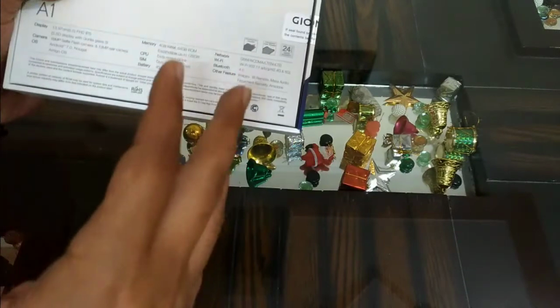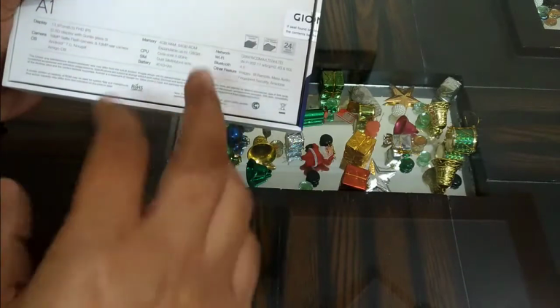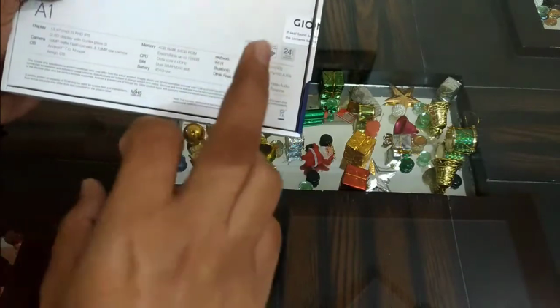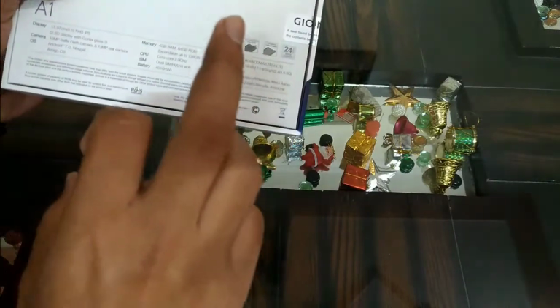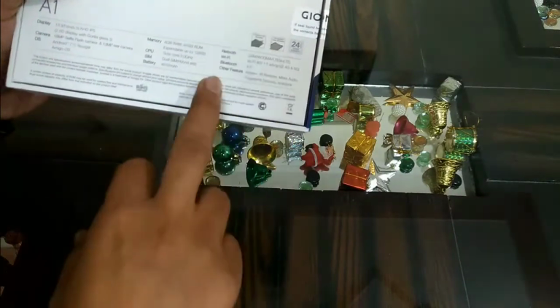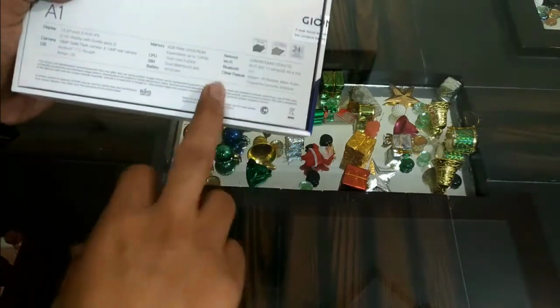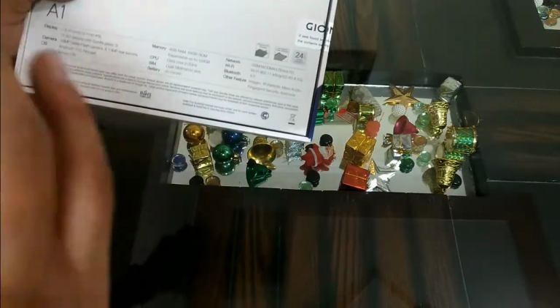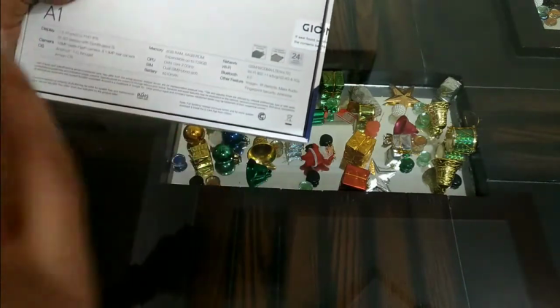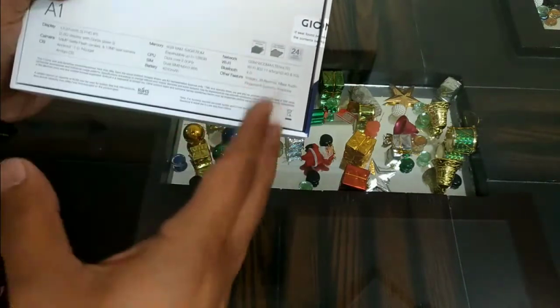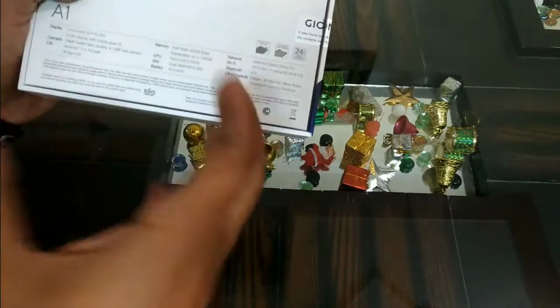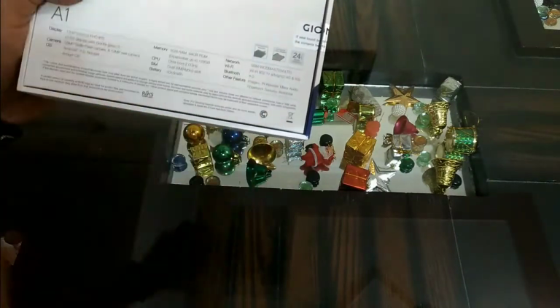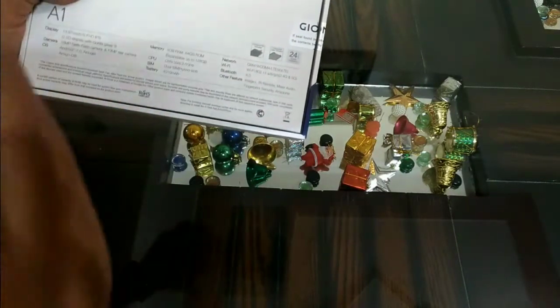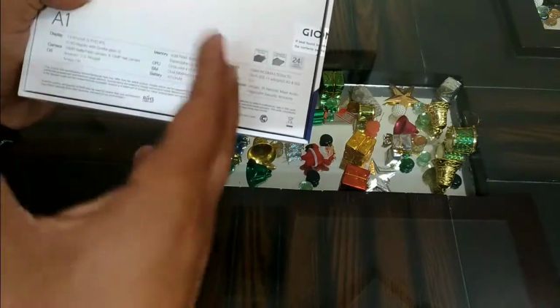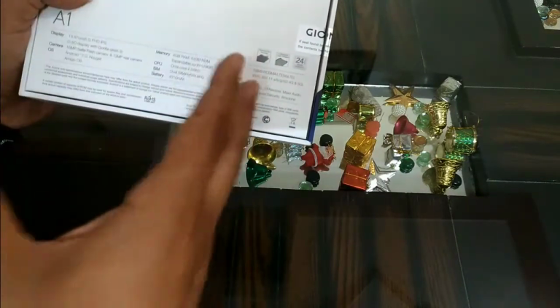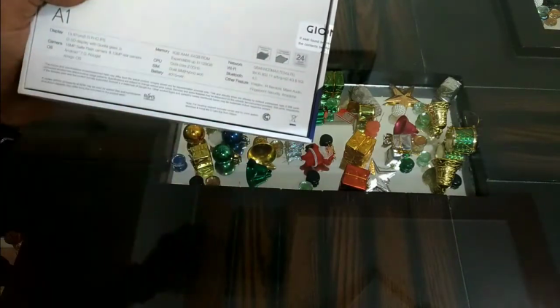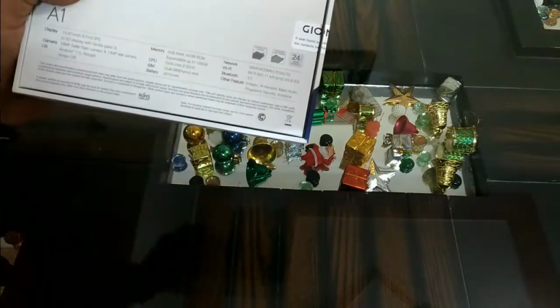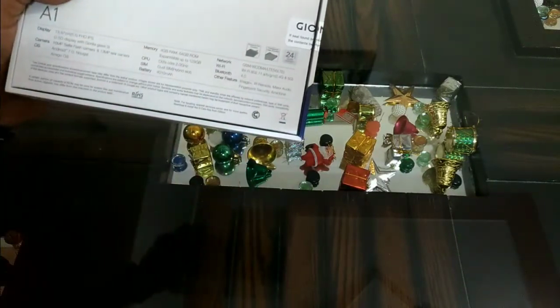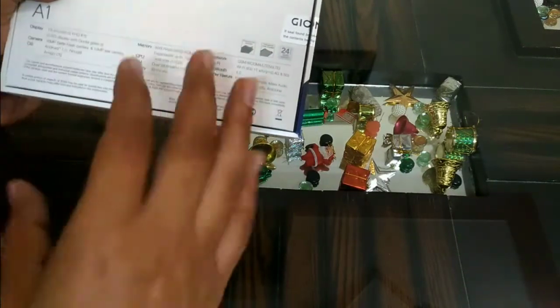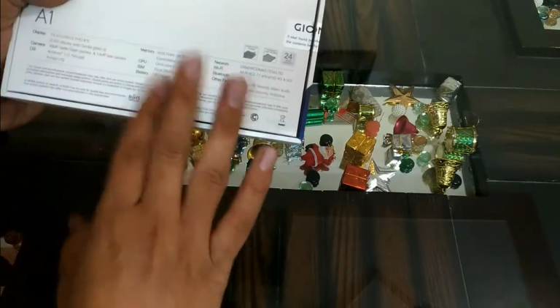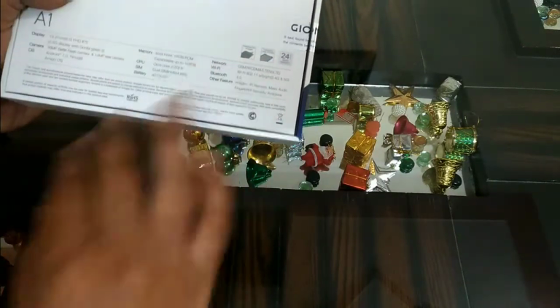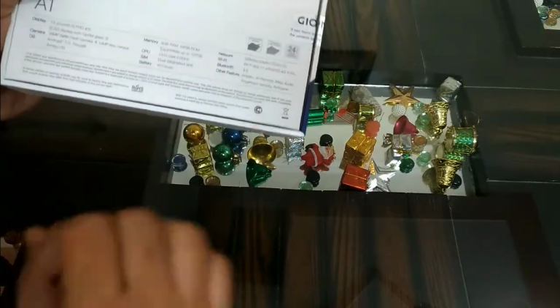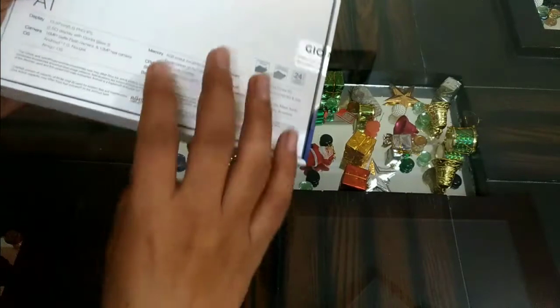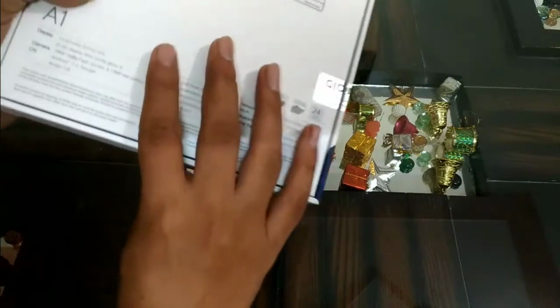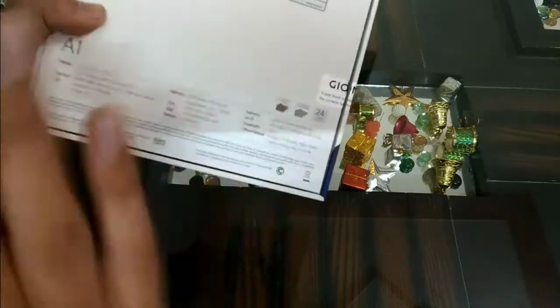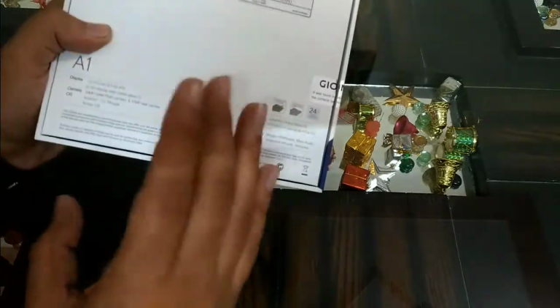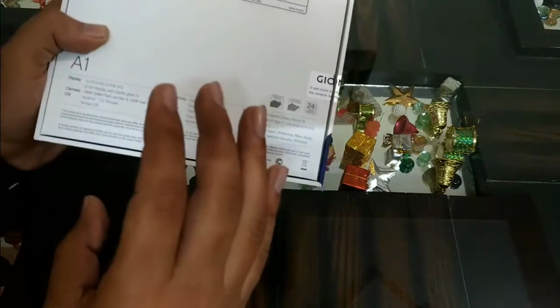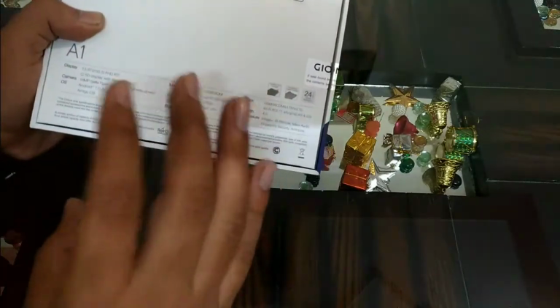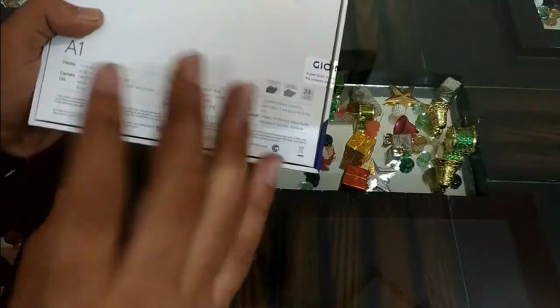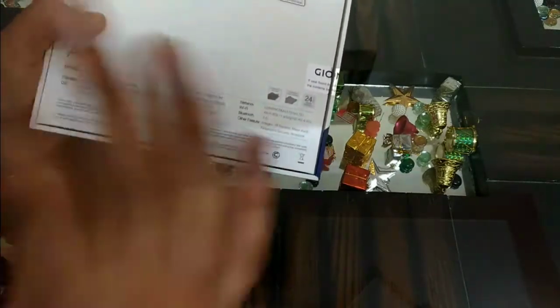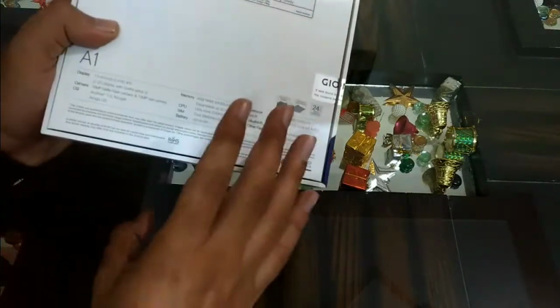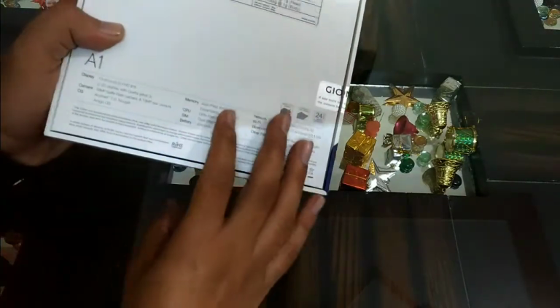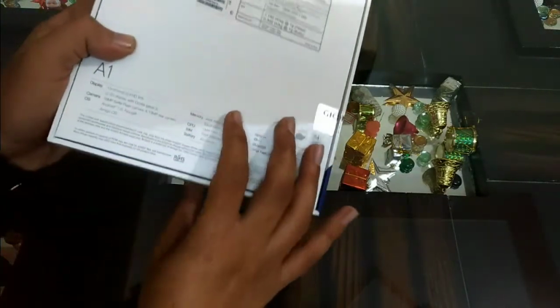So again, that's an additional benefit you are going to get on this device. Let's now do the unboxing.